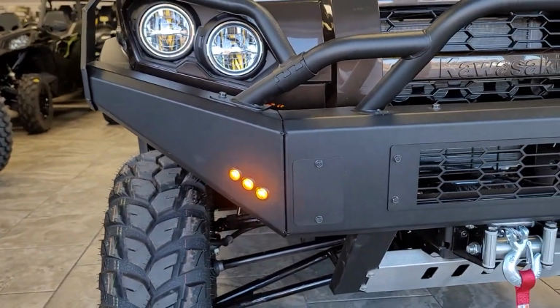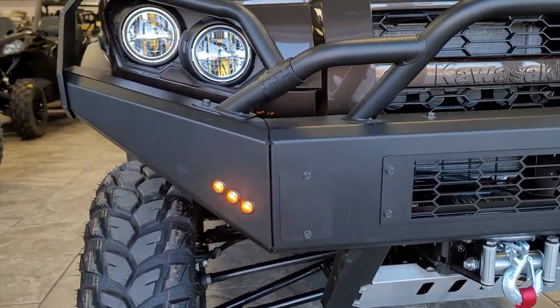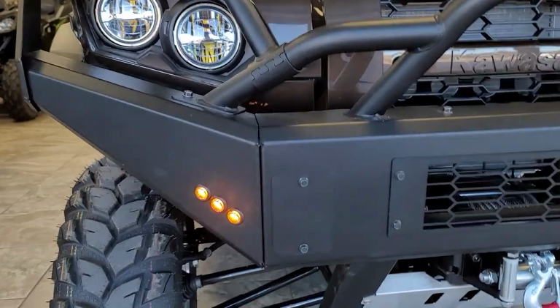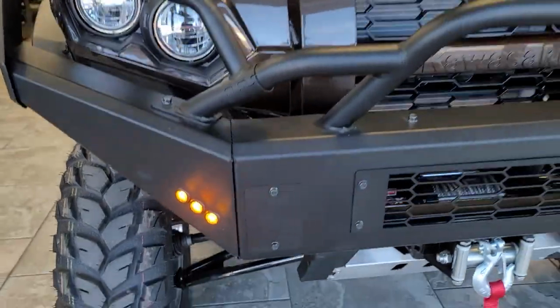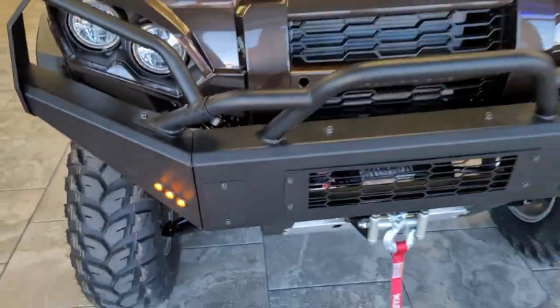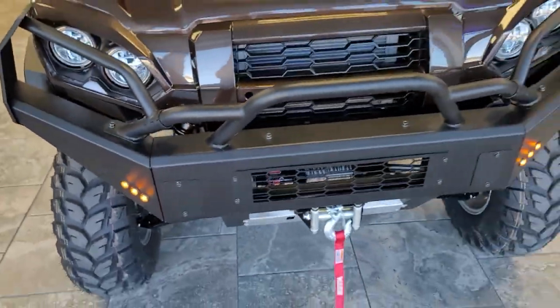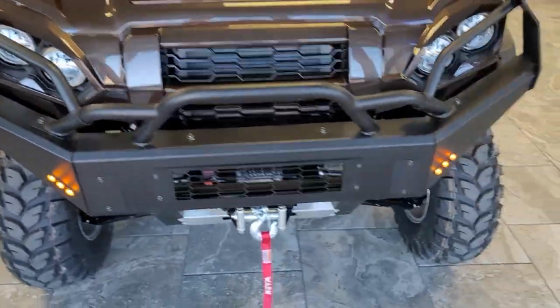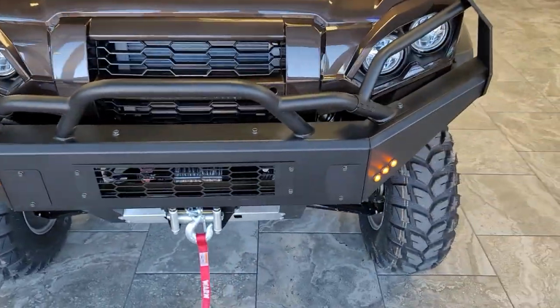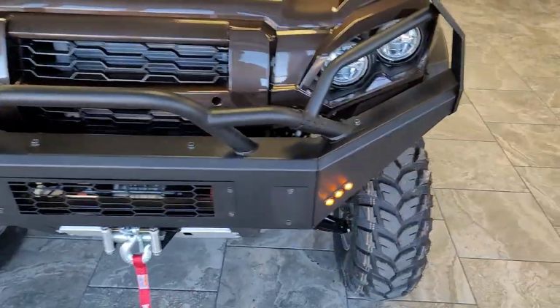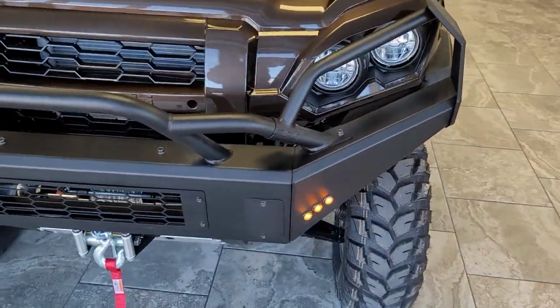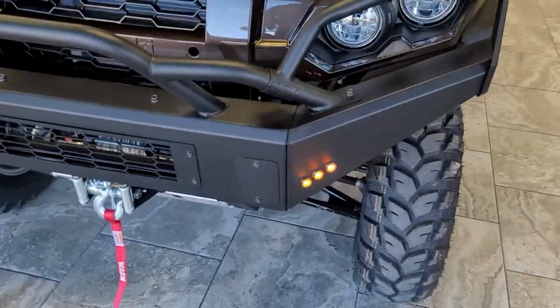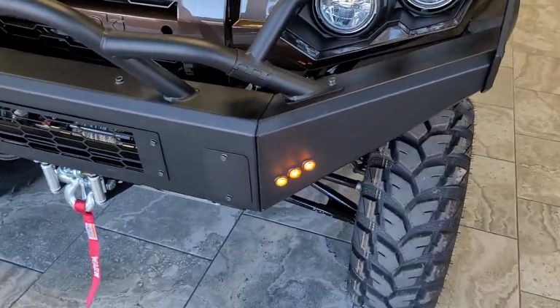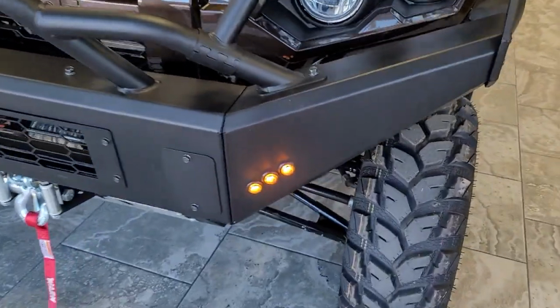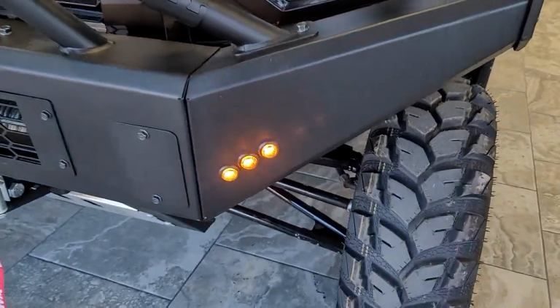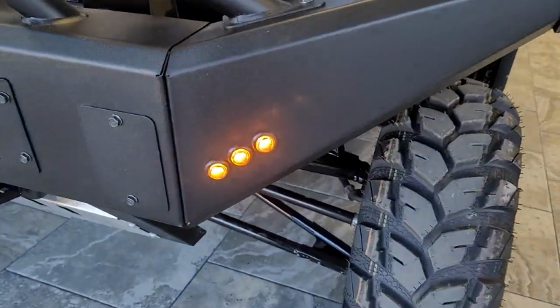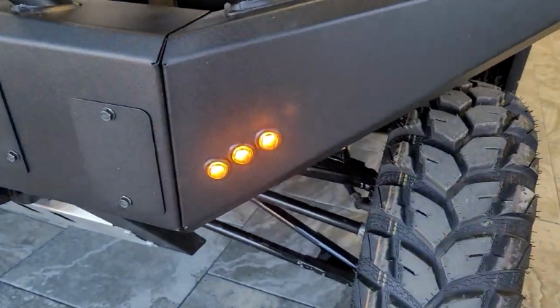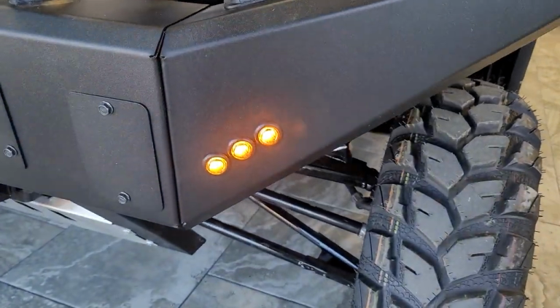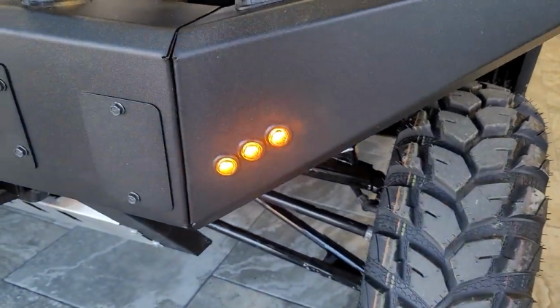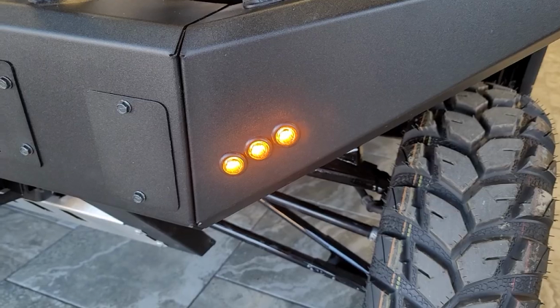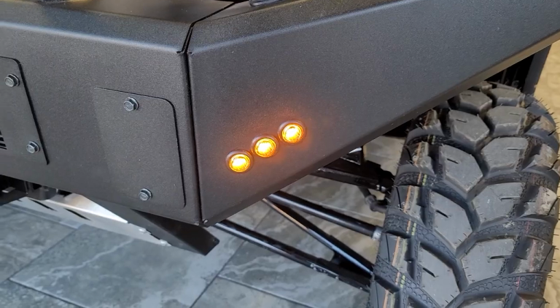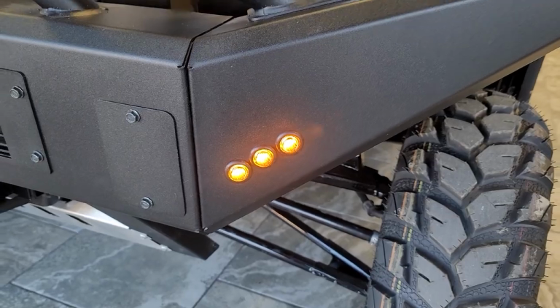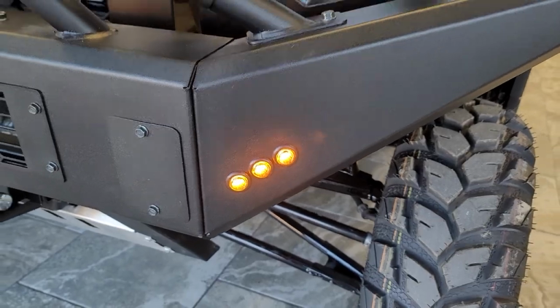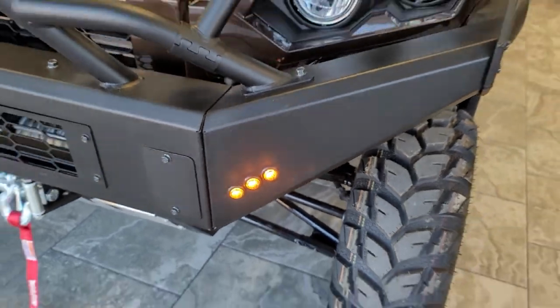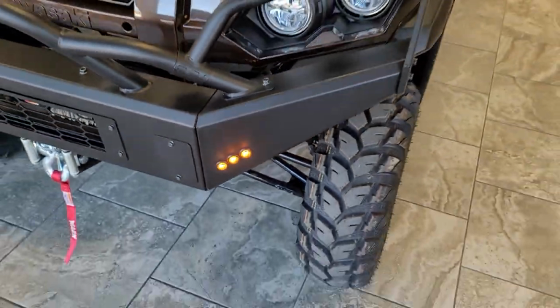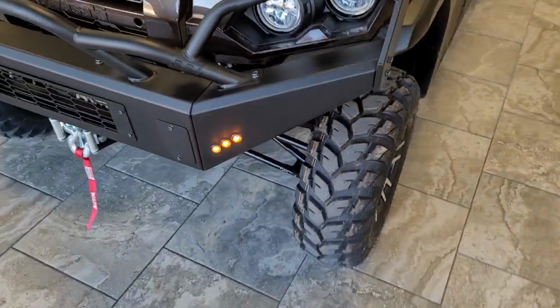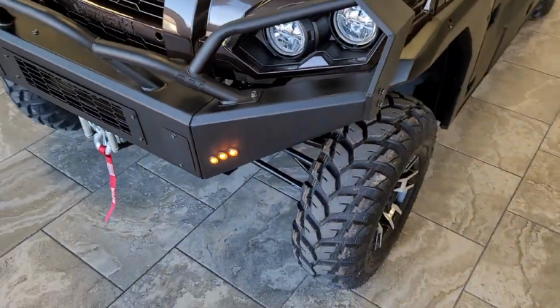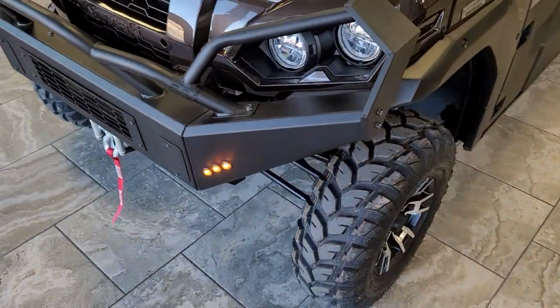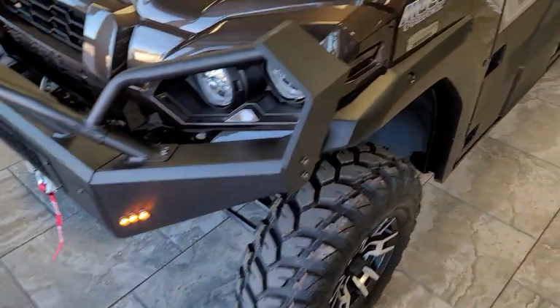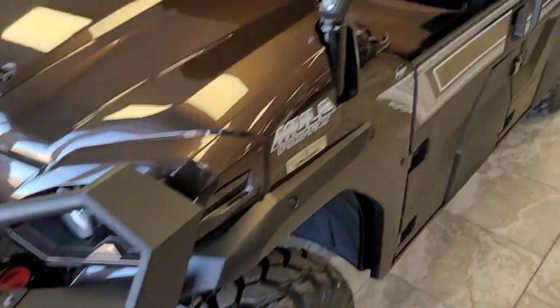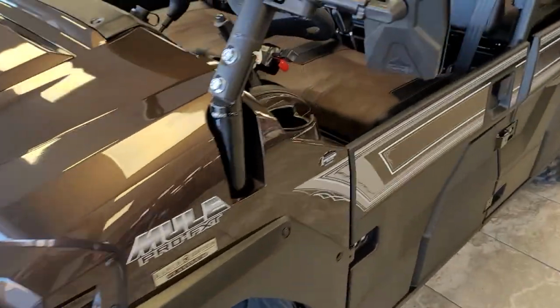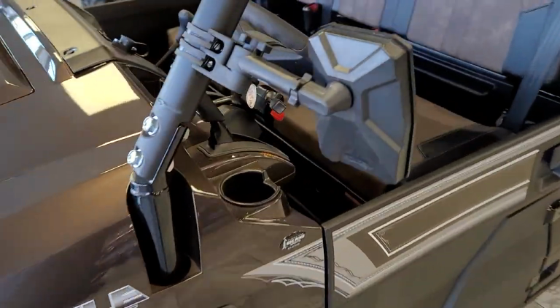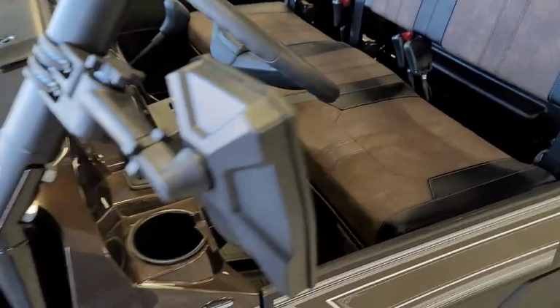Now the Ryko Kit does have daytime running lights, as you can see here where the driver's side is still on. You can disable that feature if you would like.